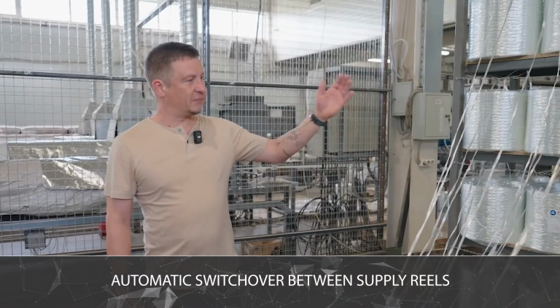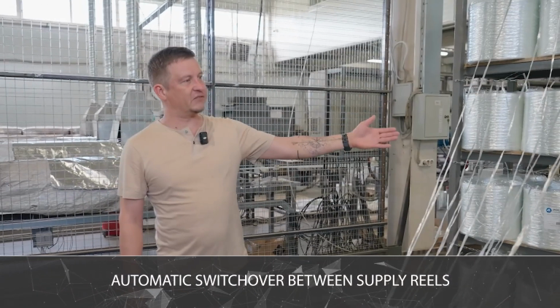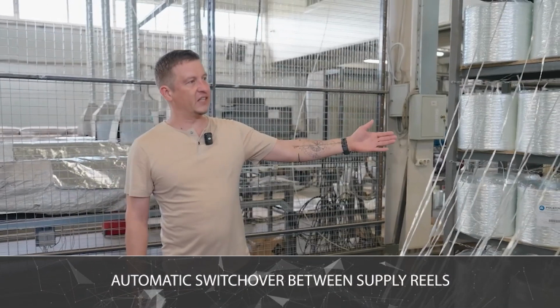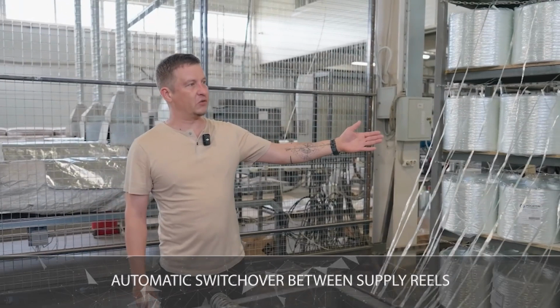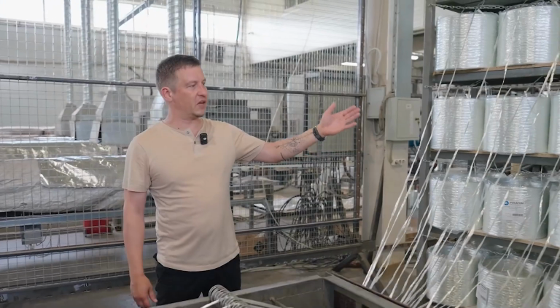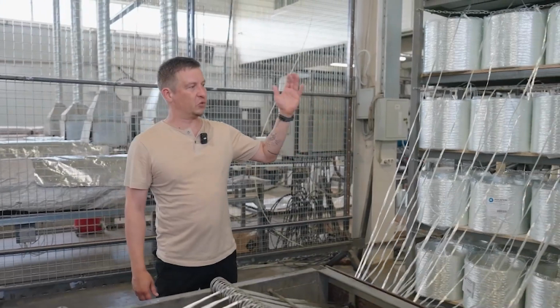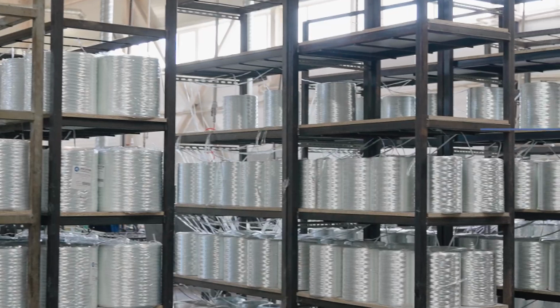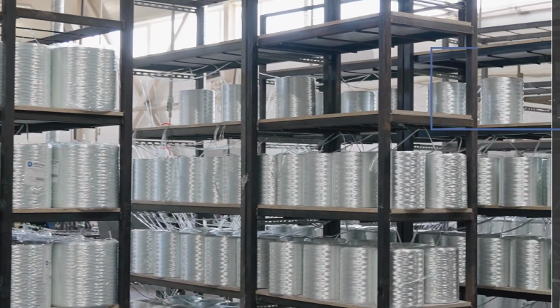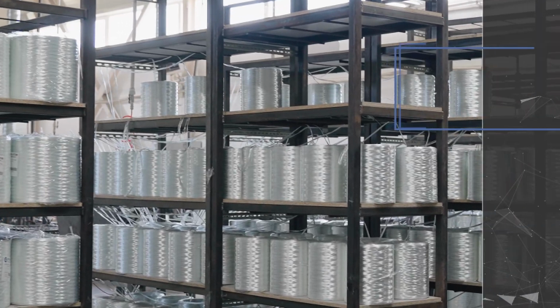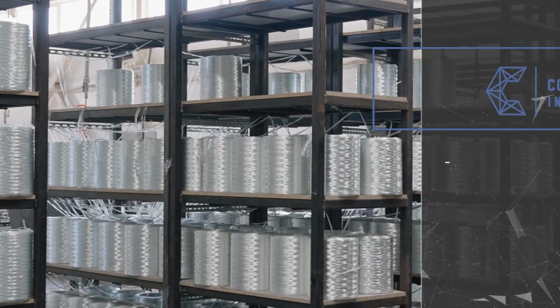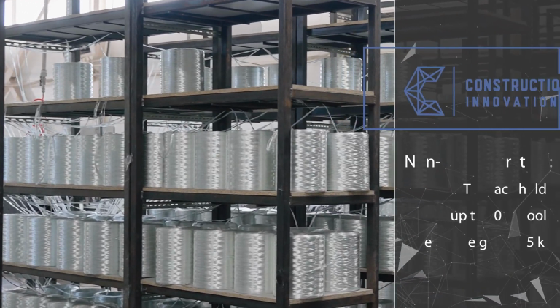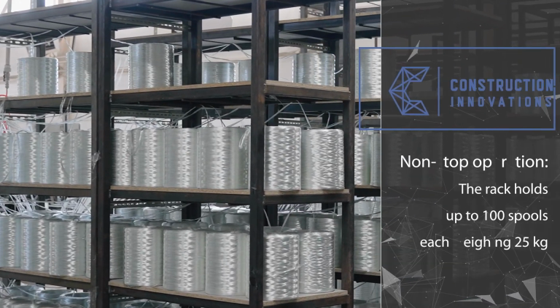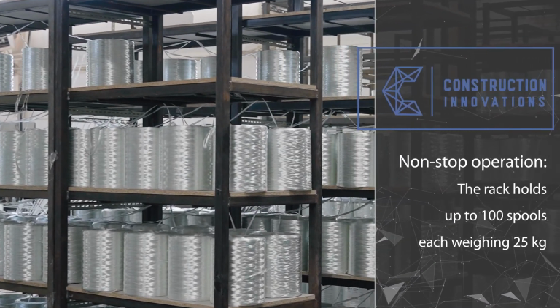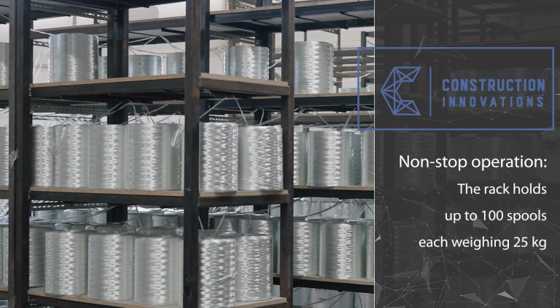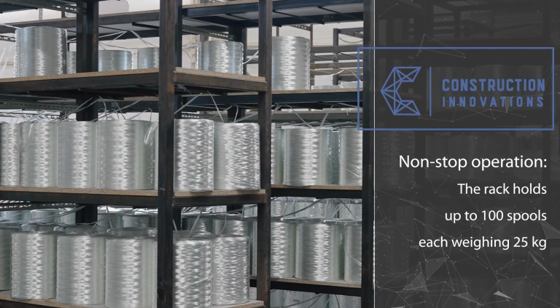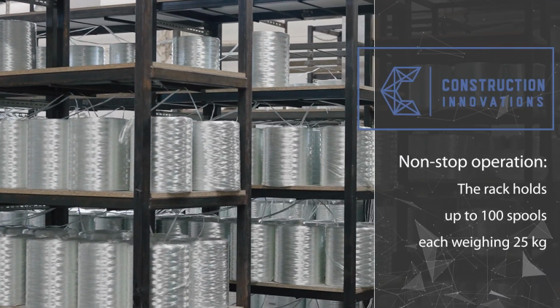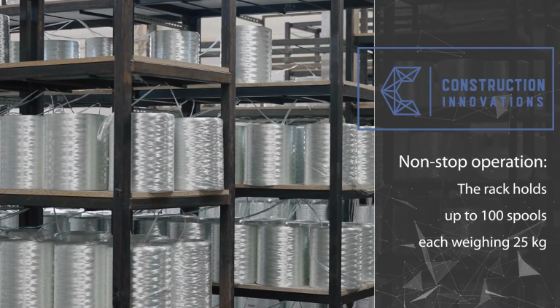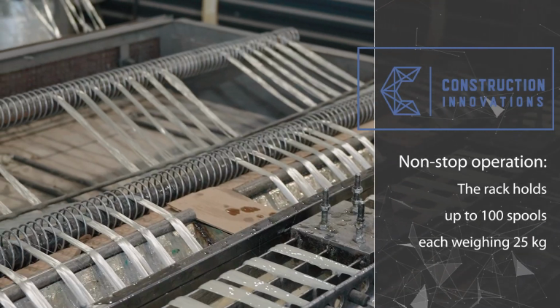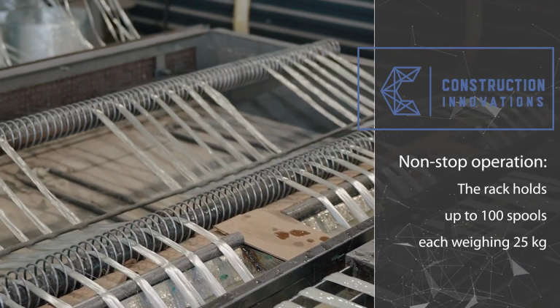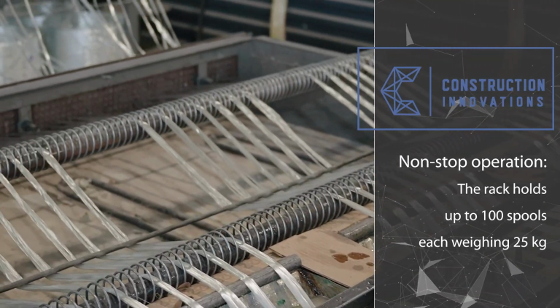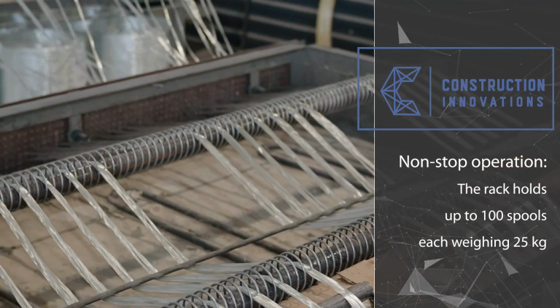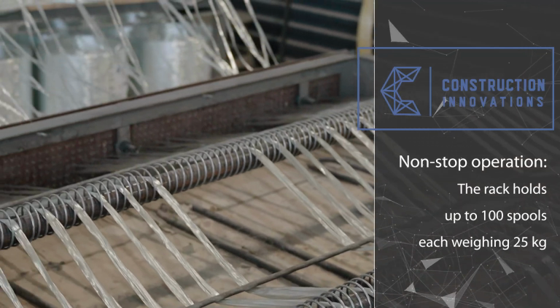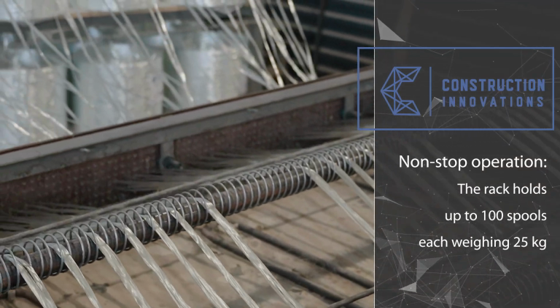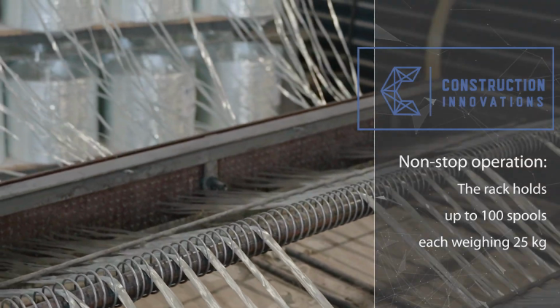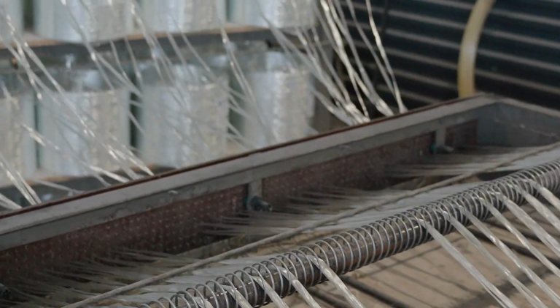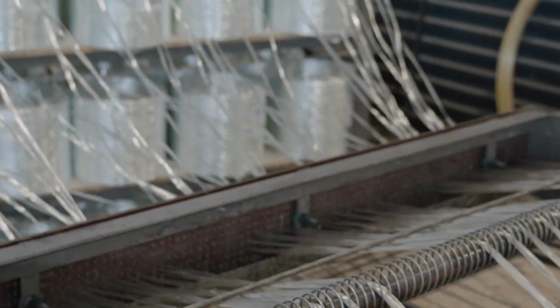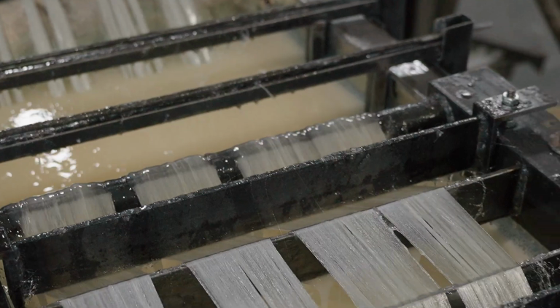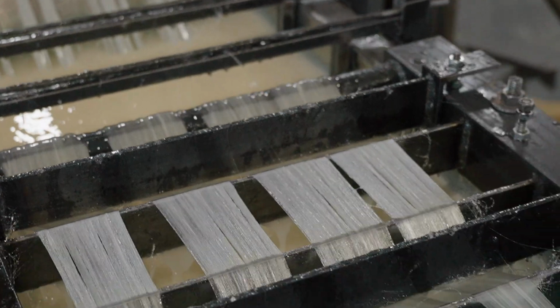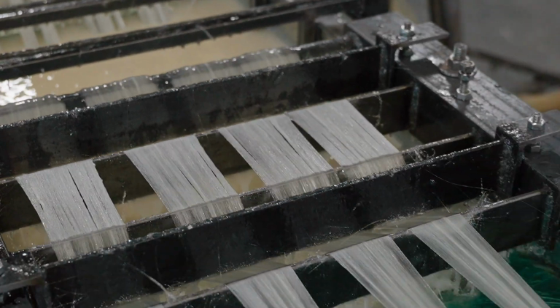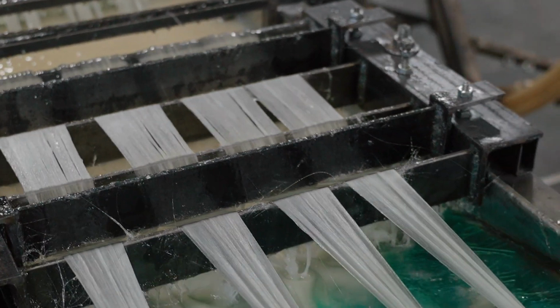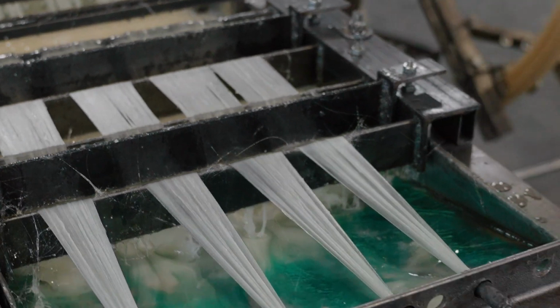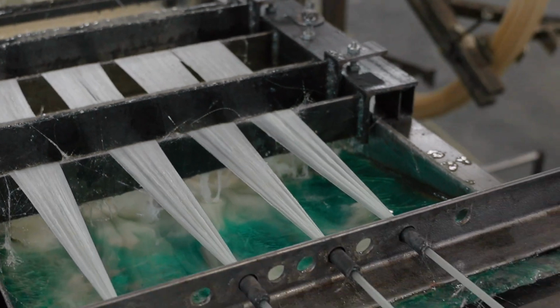The fiberglass racks can hold up to 100 spools of fiberglass, each weighing up to 25 kg. Next, the fiberglass is evenly distributed, dried, impregnated, and then fed into the knitting unit.